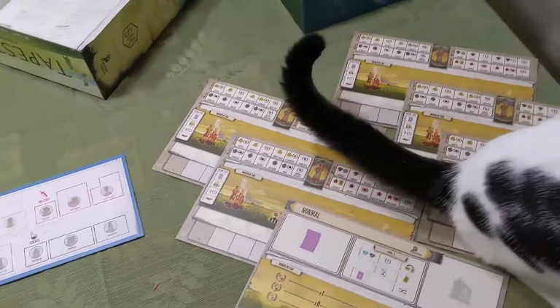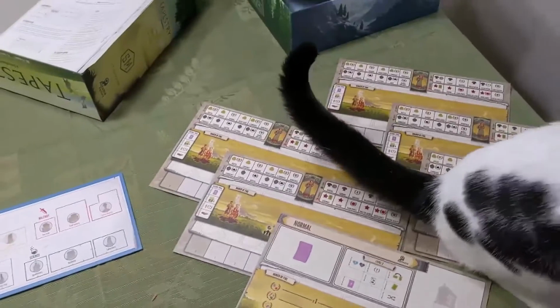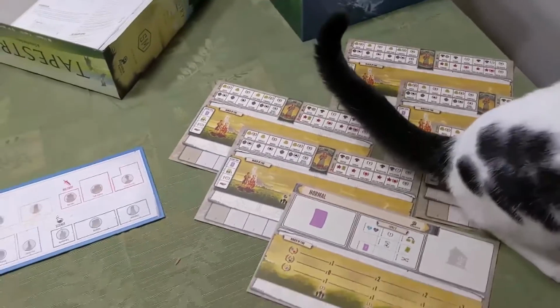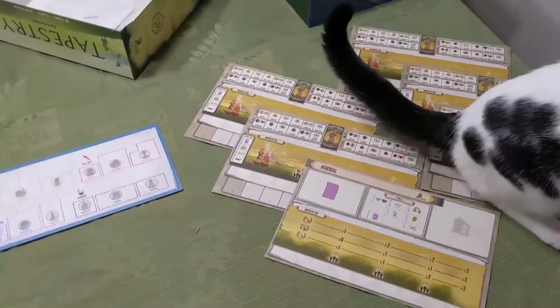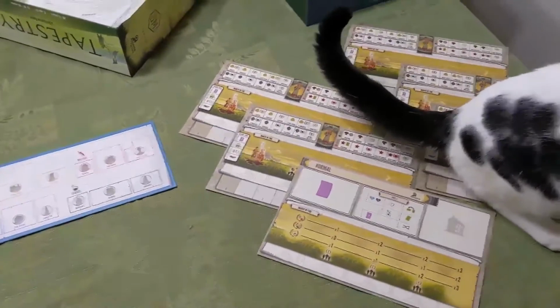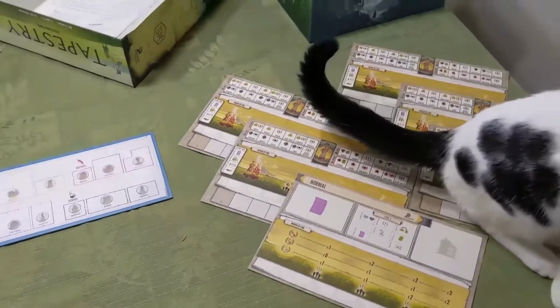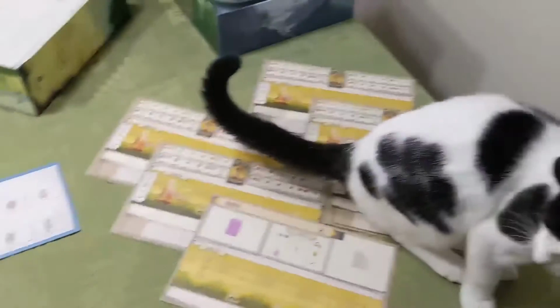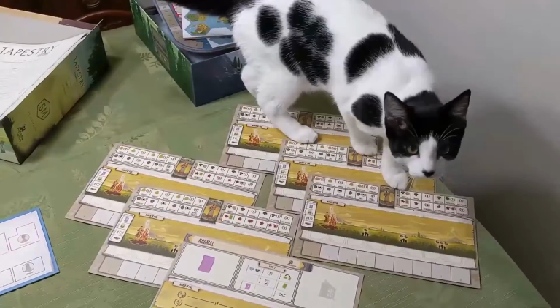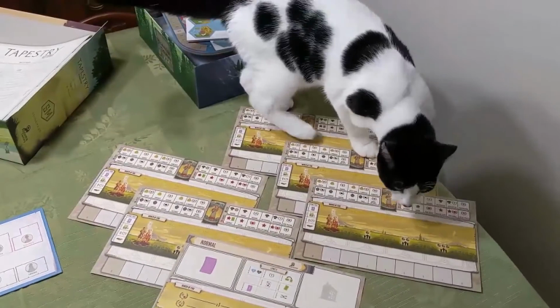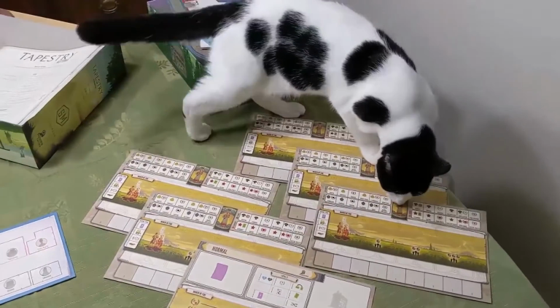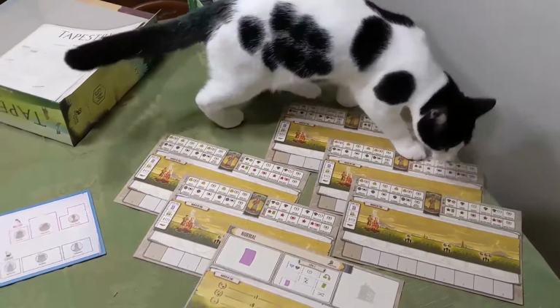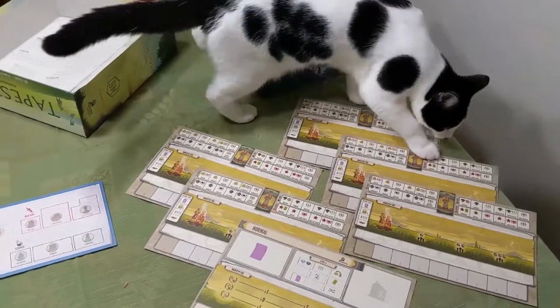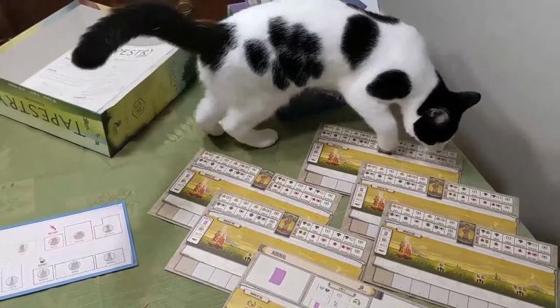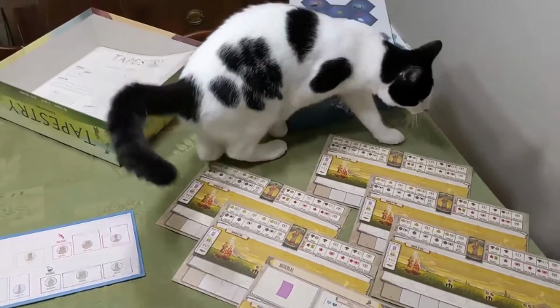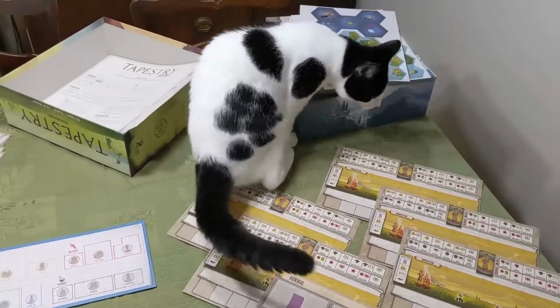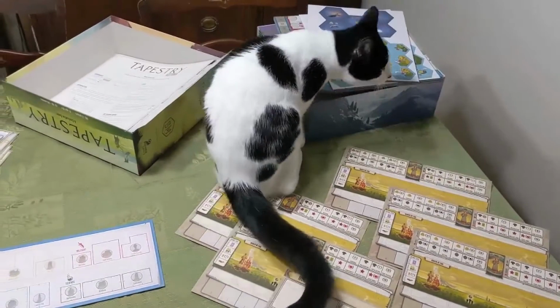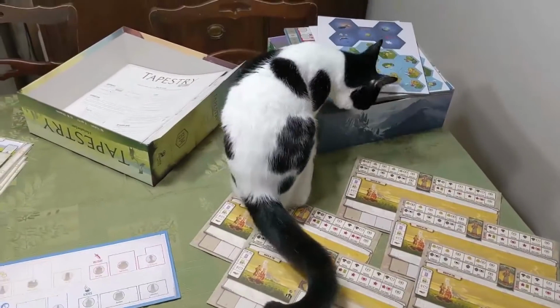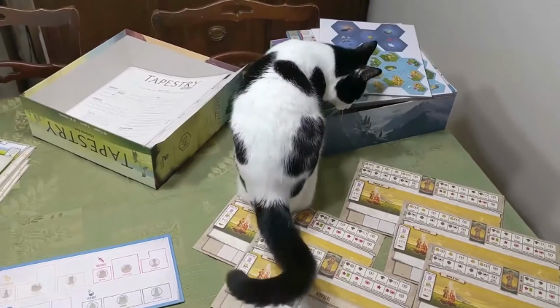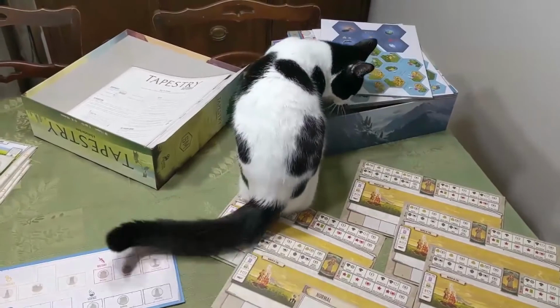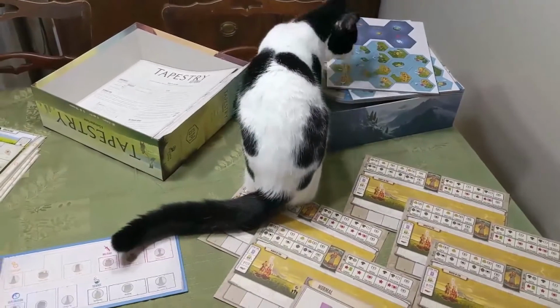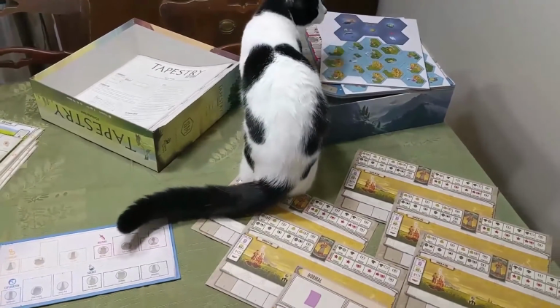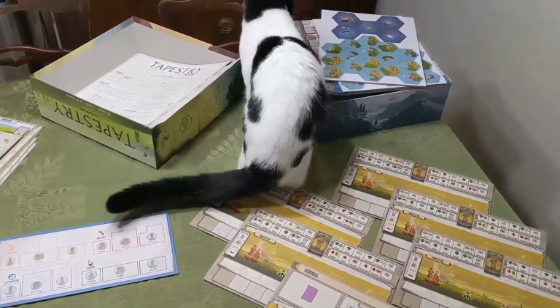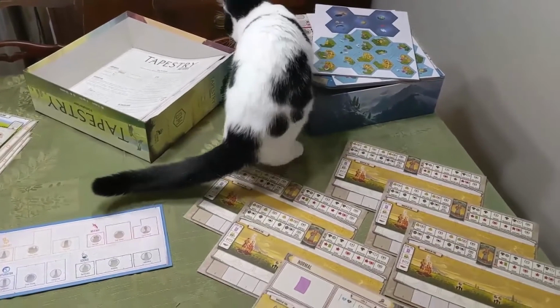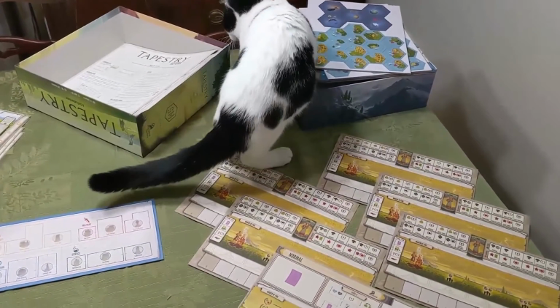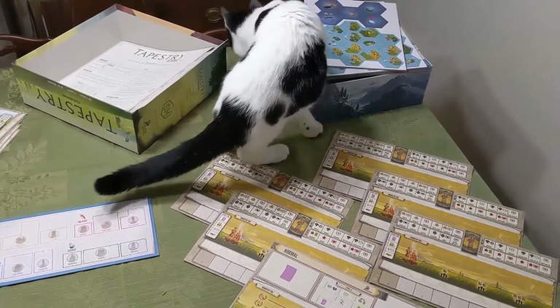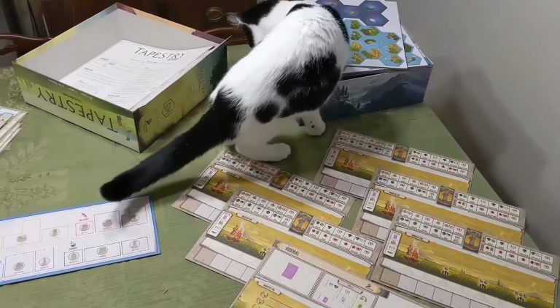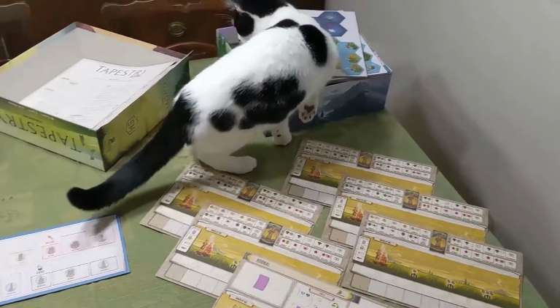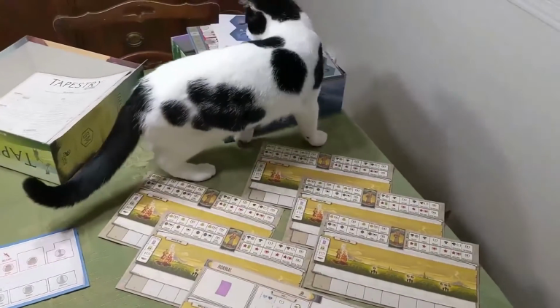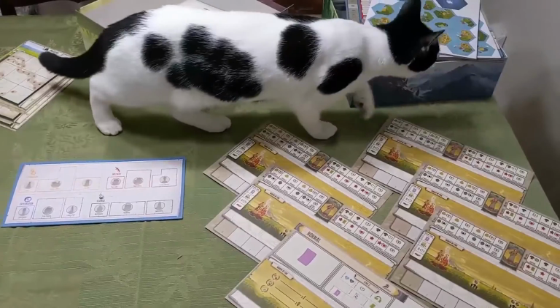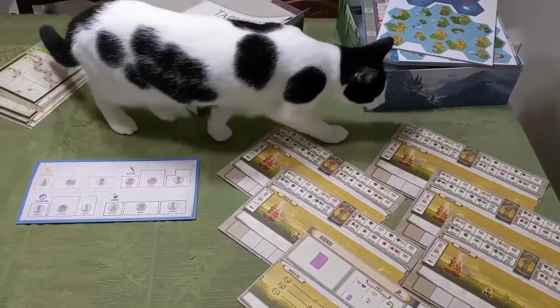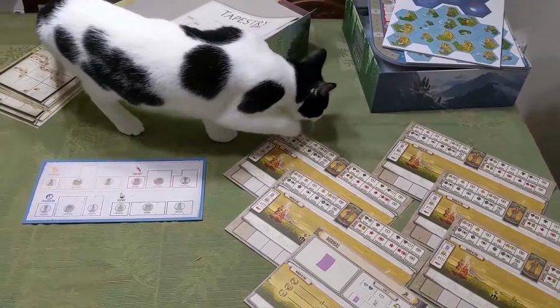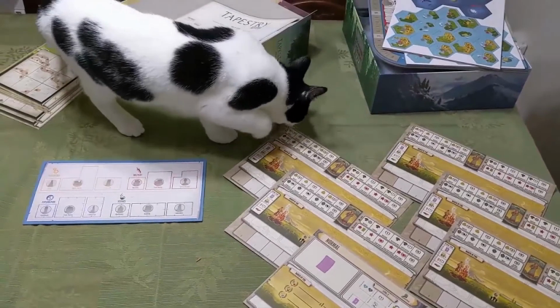Oh, and here's a cat getting on top of things. I trained my cat to walk backwards and it's quite a thing — I'll have to put it on TikTok or something like that later, because it does look pretty cool.